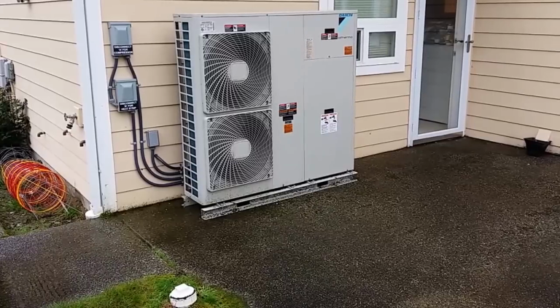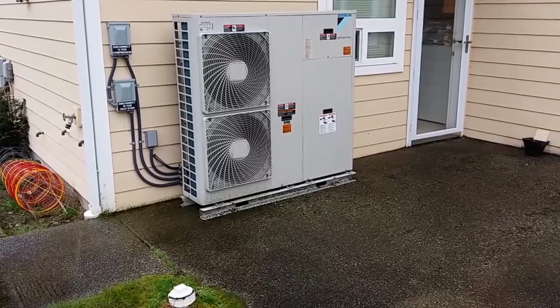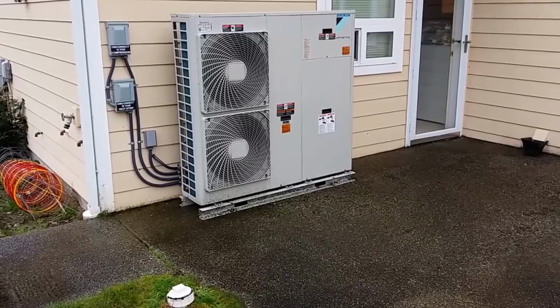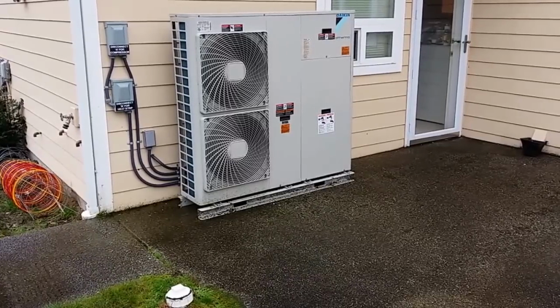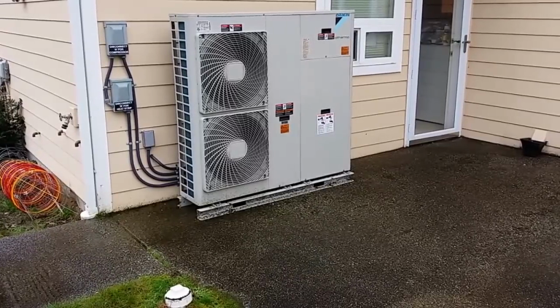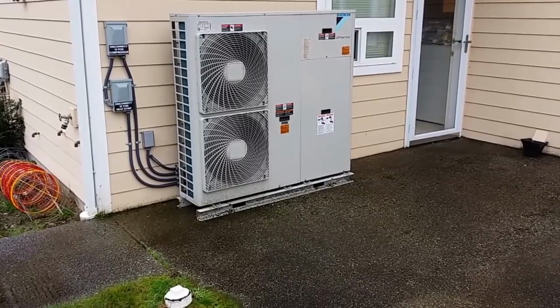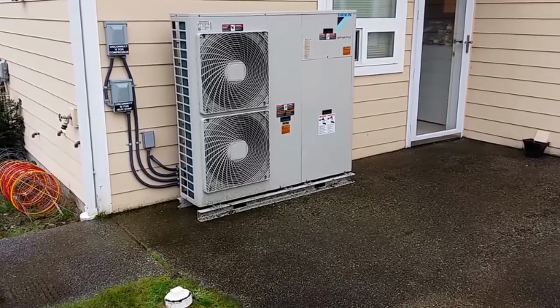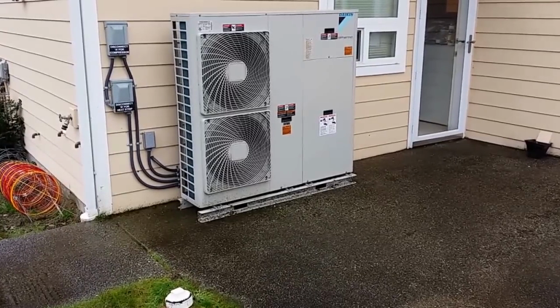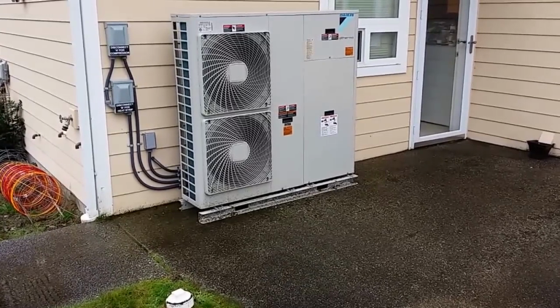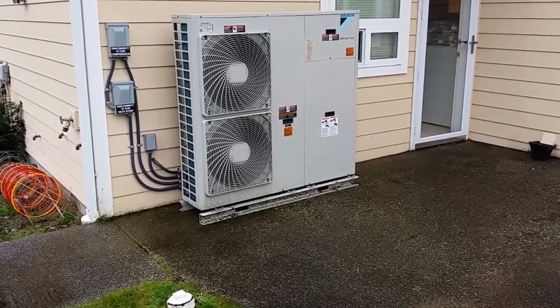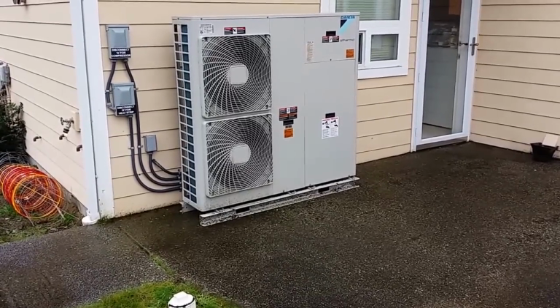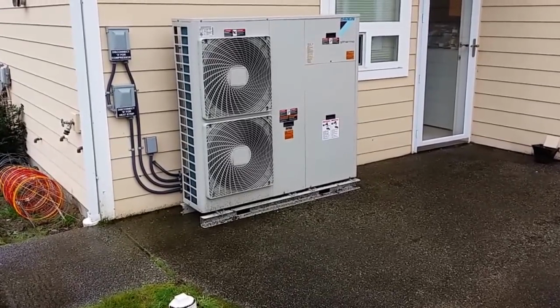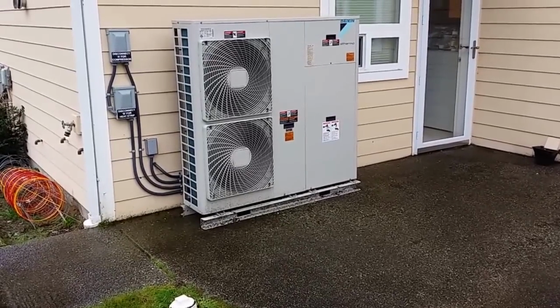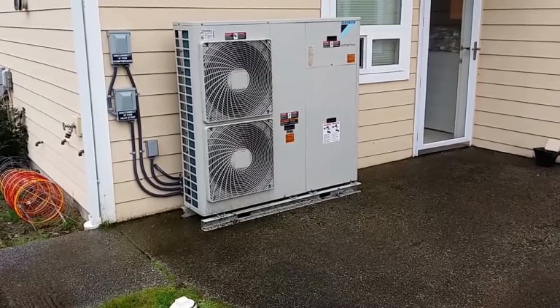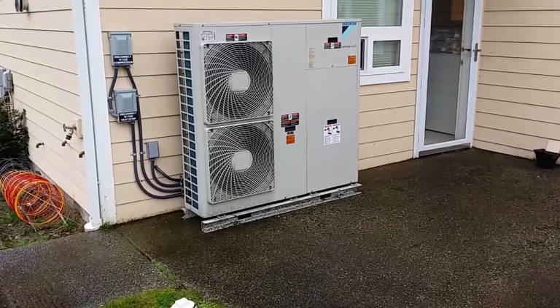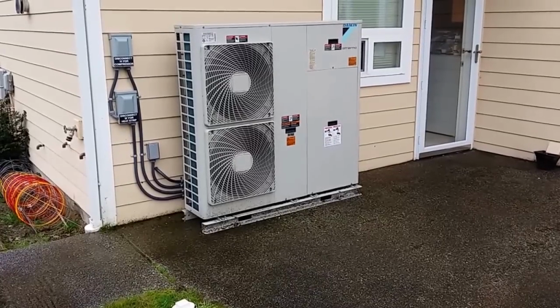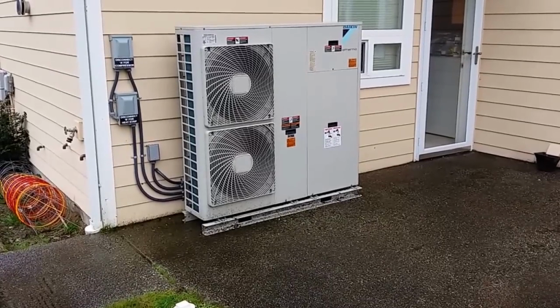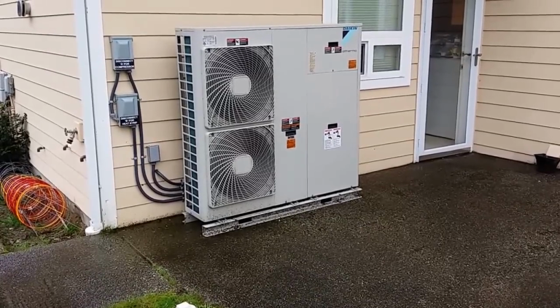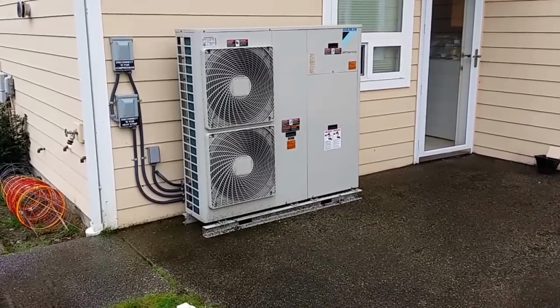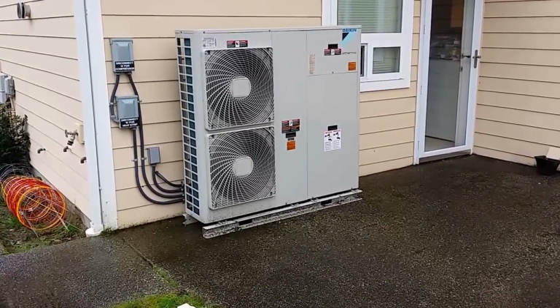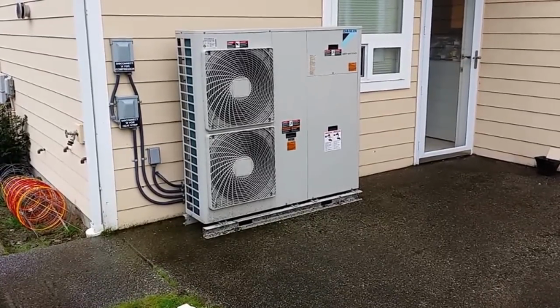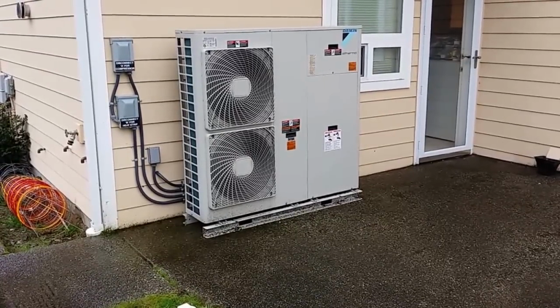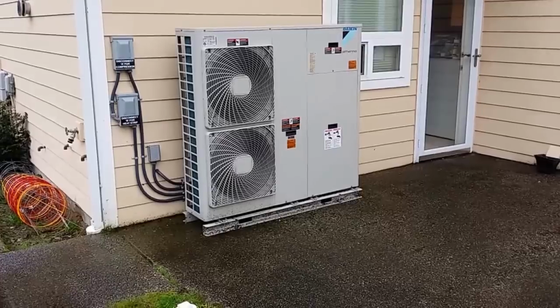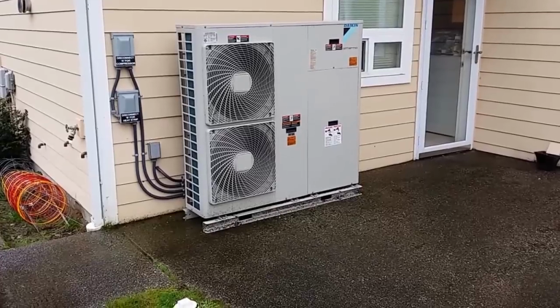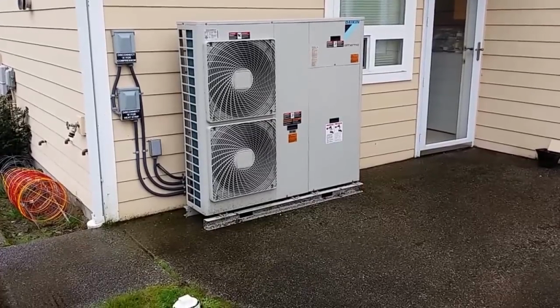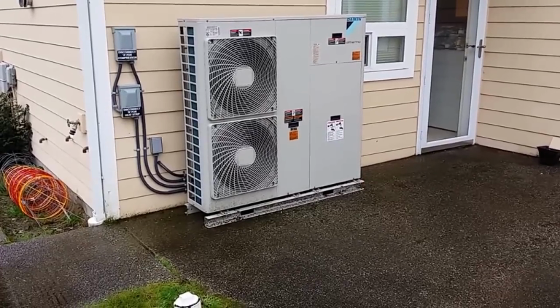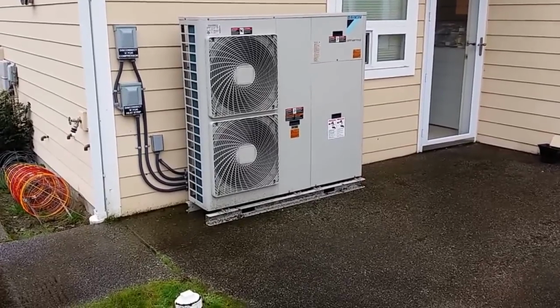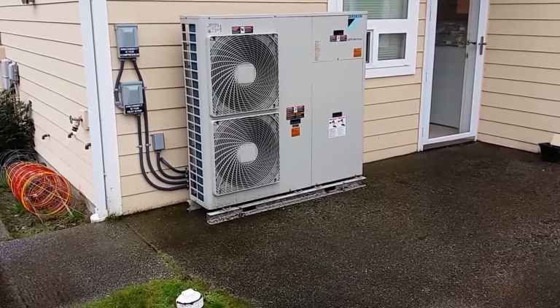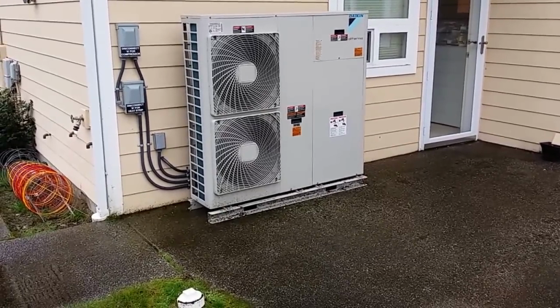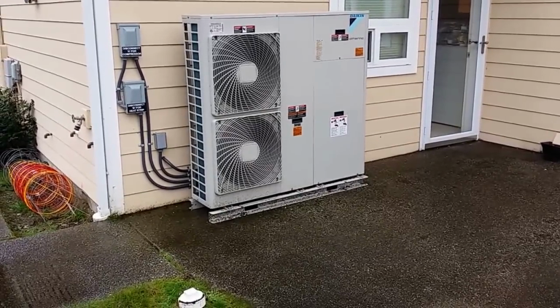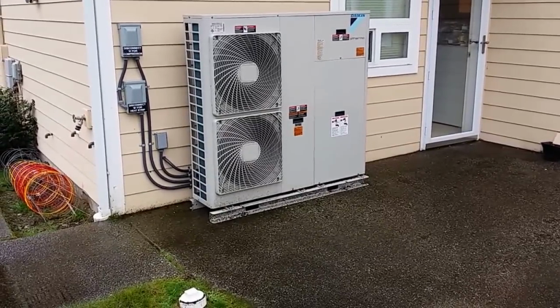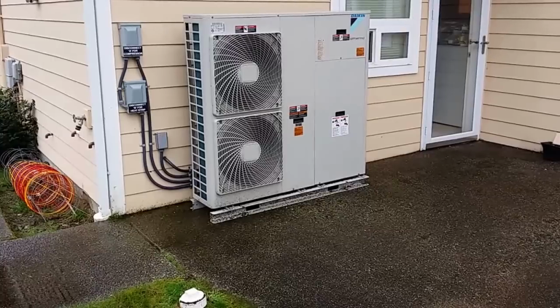This is the volume that you're going to get out of an Altherma system. It's pretty close to any kind of double-stack ductless — that's all it is. It's a double-stack ductless like the RMXS SuperMulti or any of the VRV stuff.